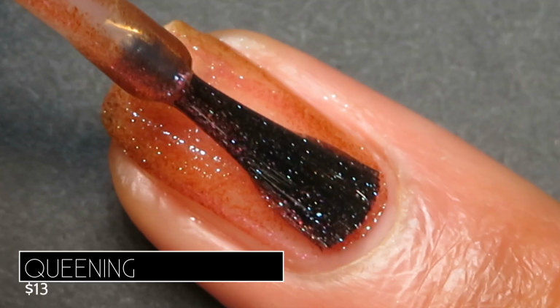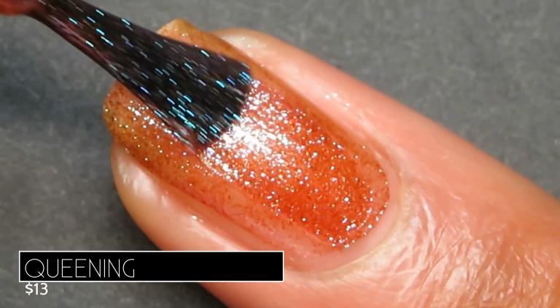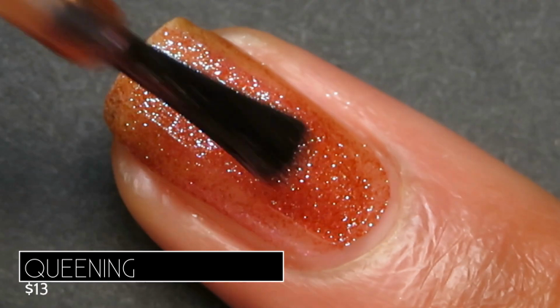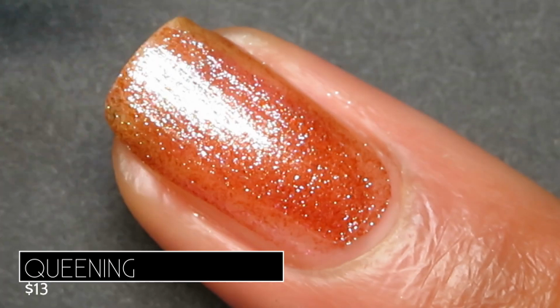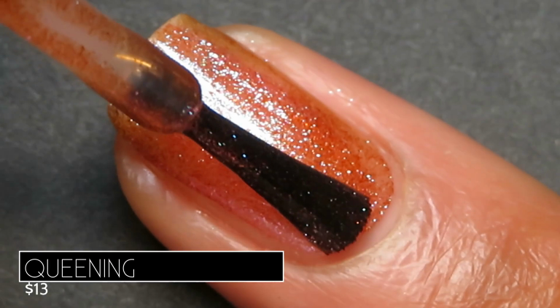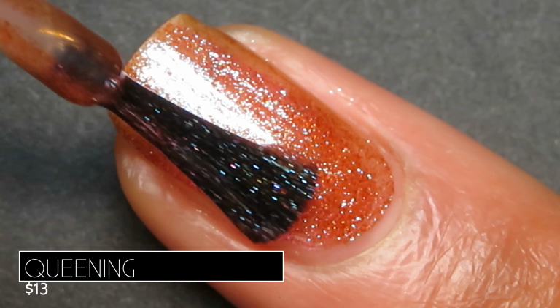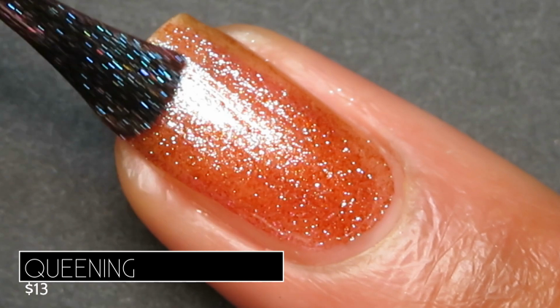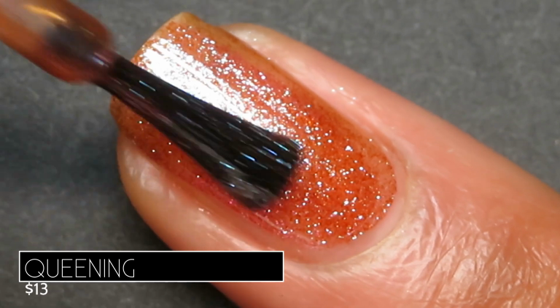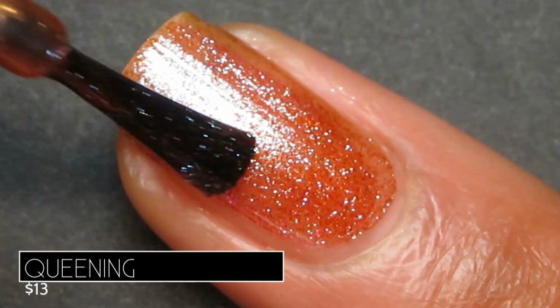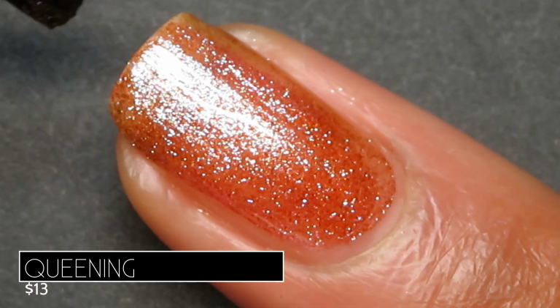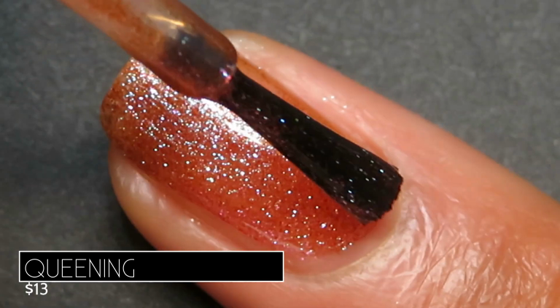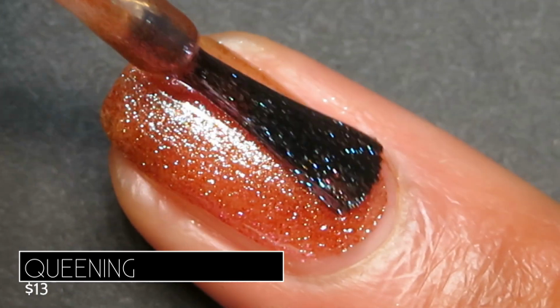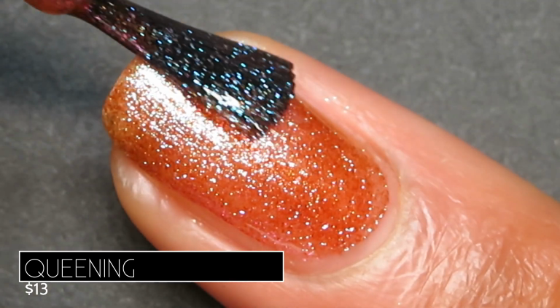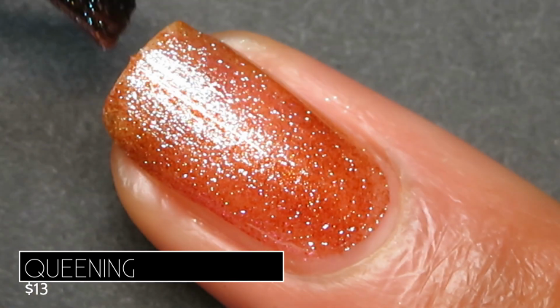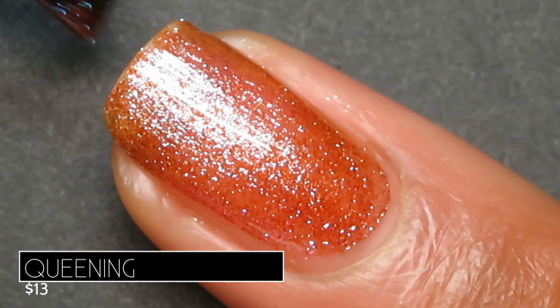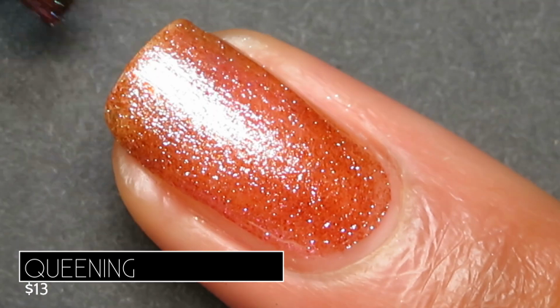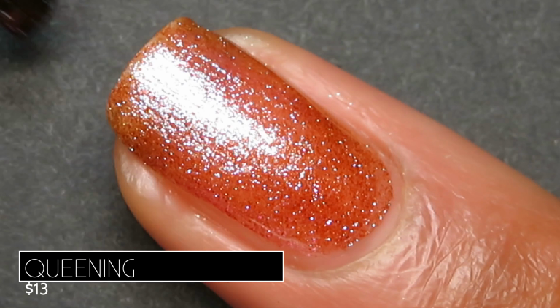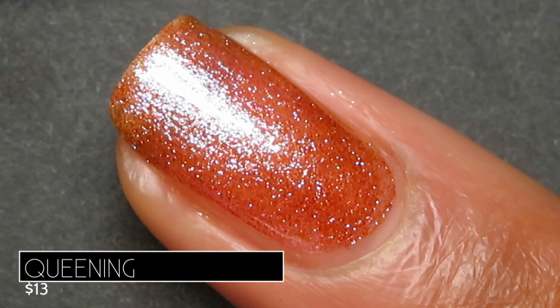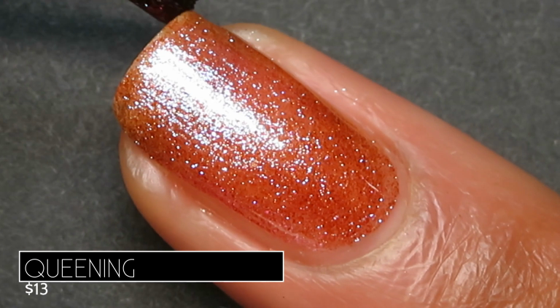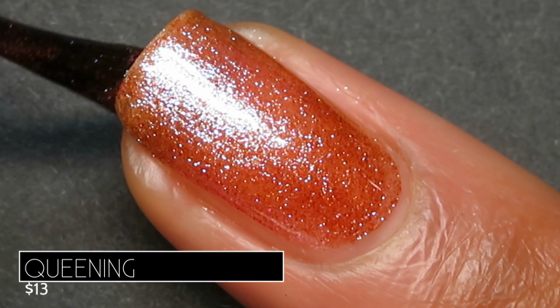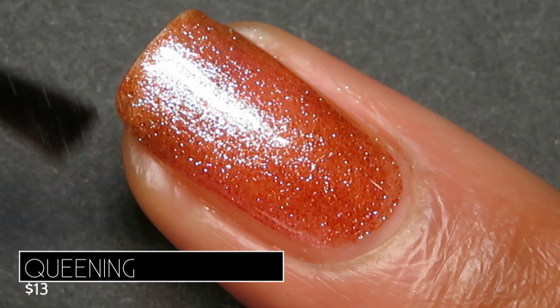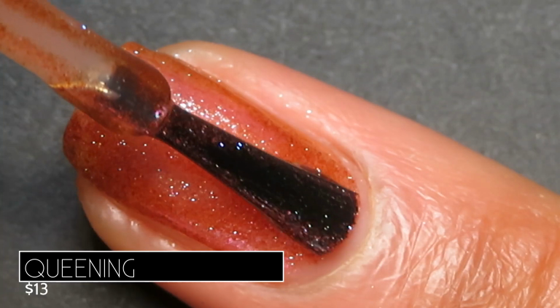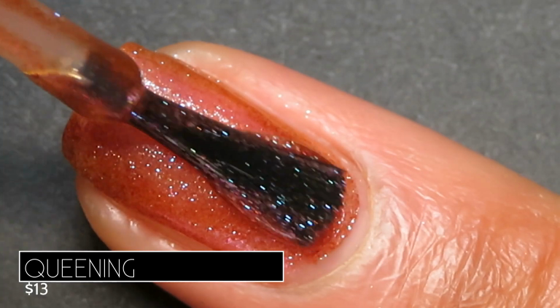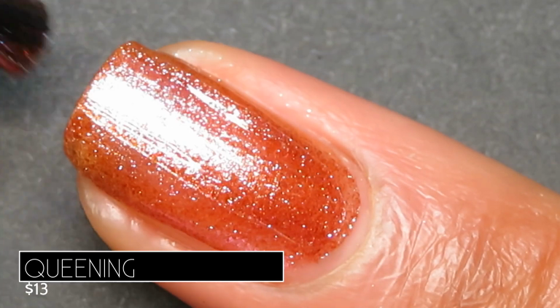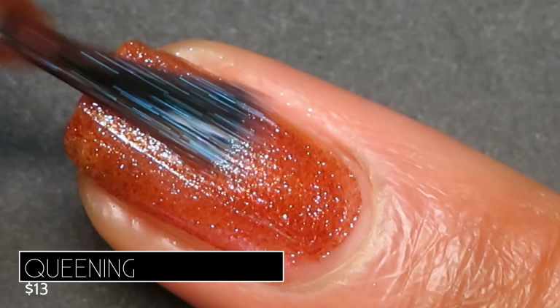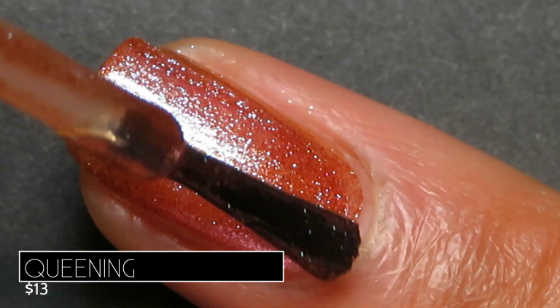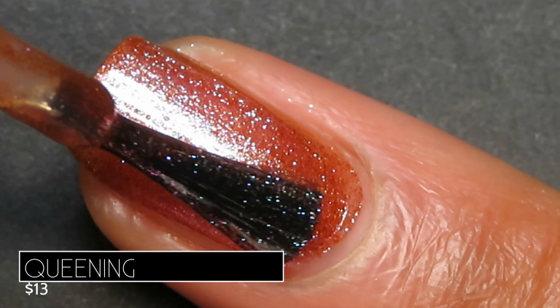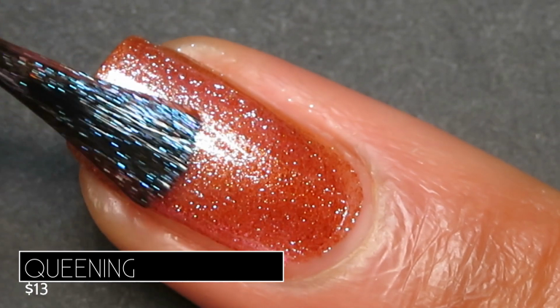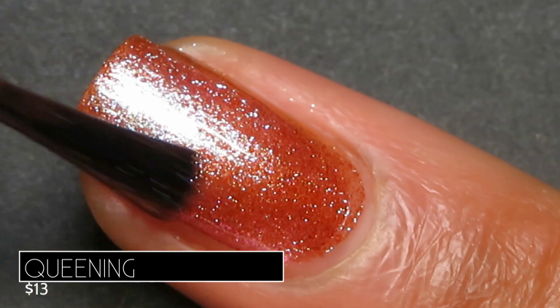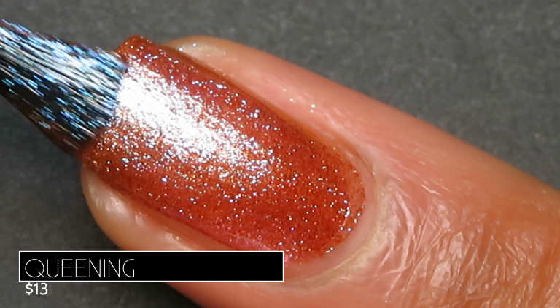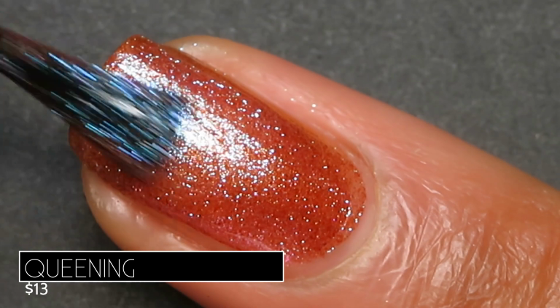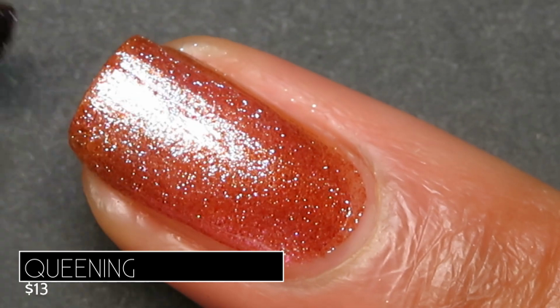I am obsessed. It does have more of a jelly formulation so this one was a three-coater for me, but they were three easy coats — no running, no pooling. I didn't get any staining with any of the polishes I shared with you today.